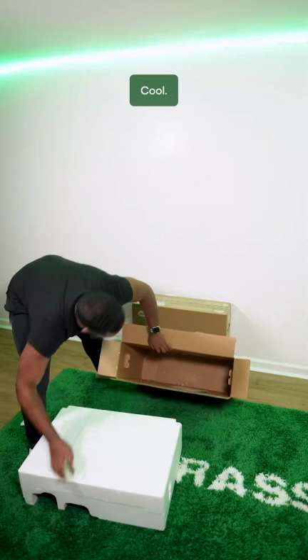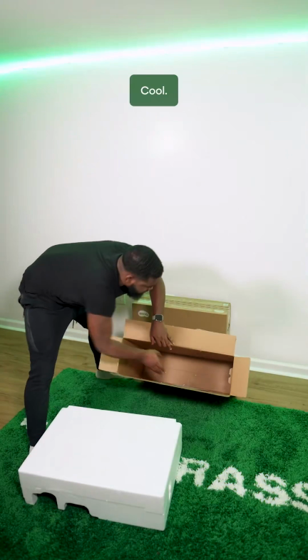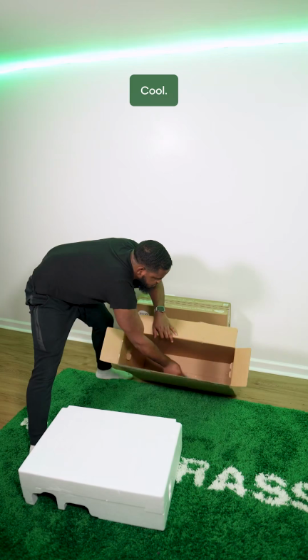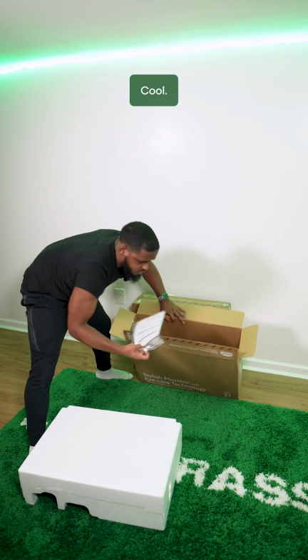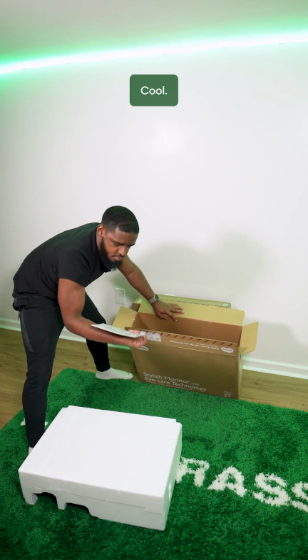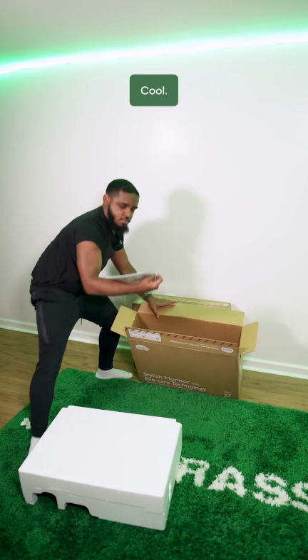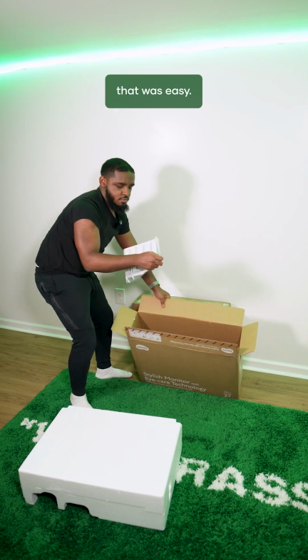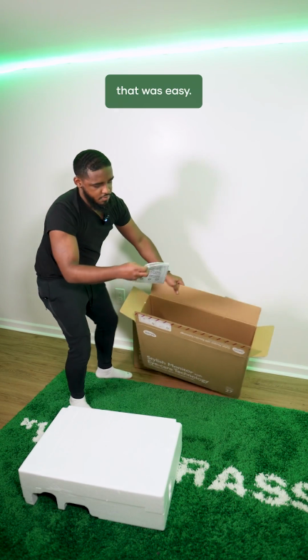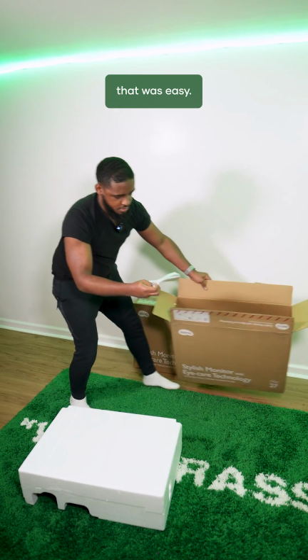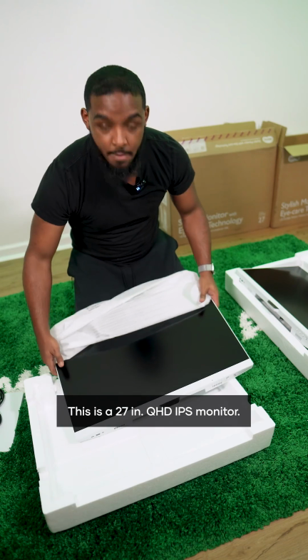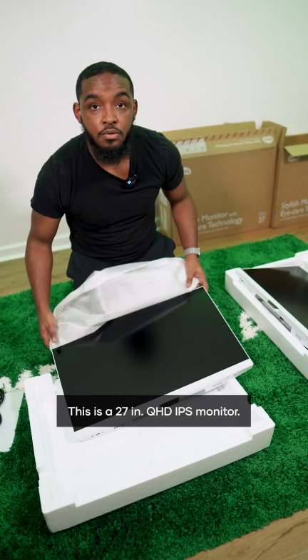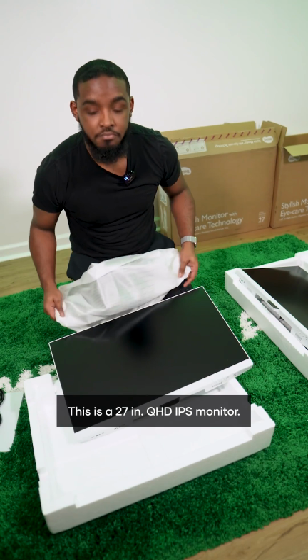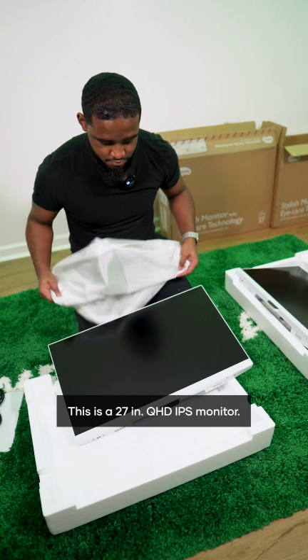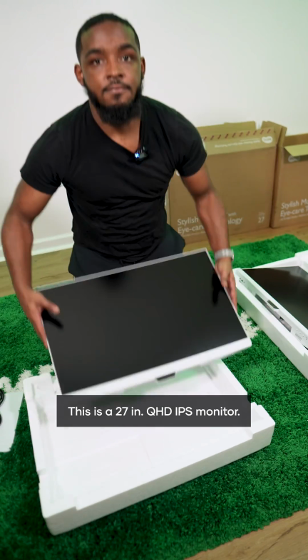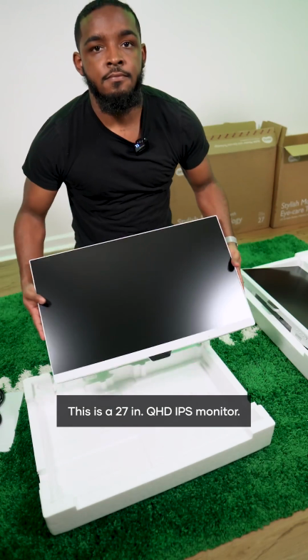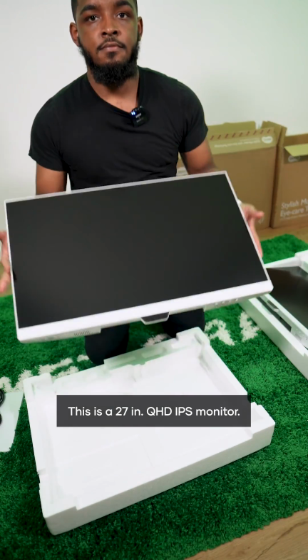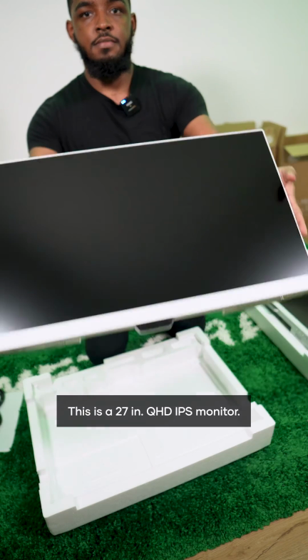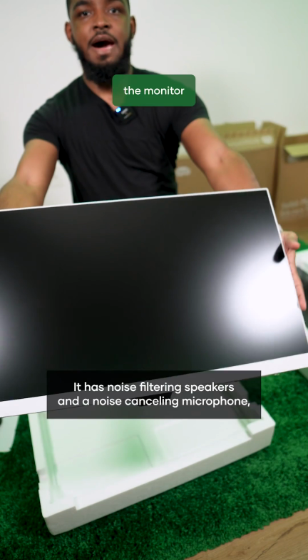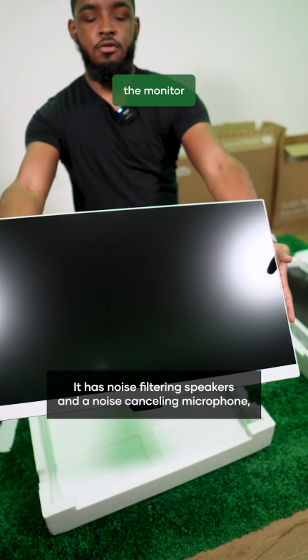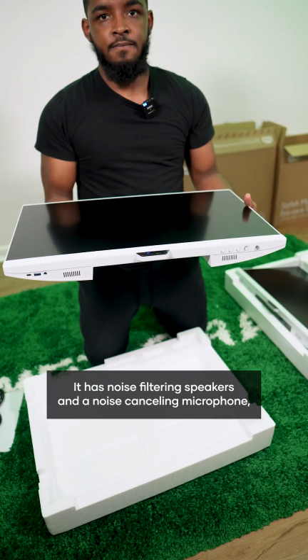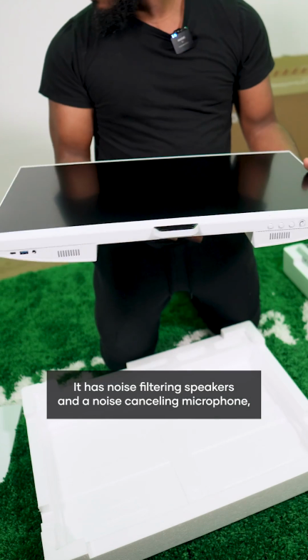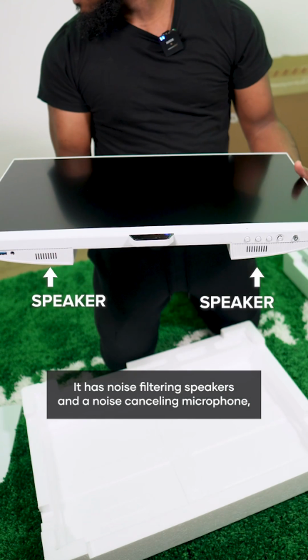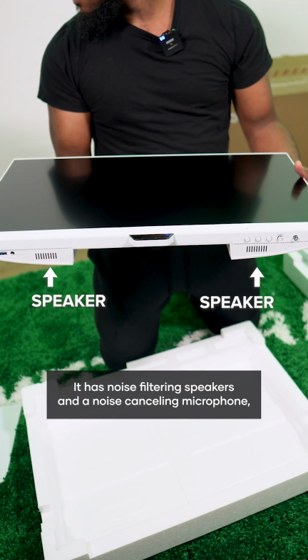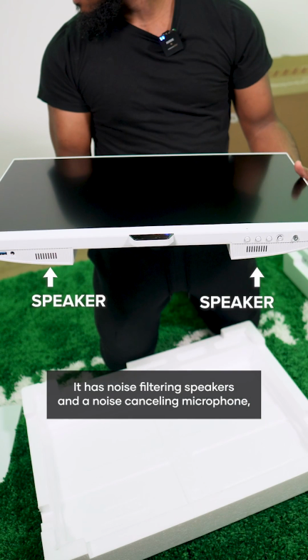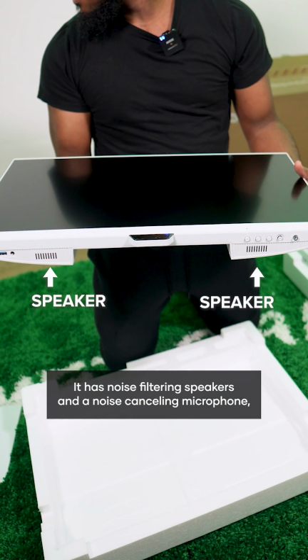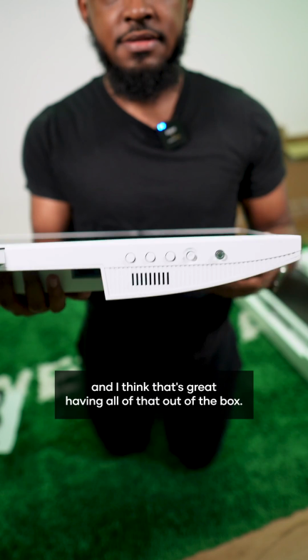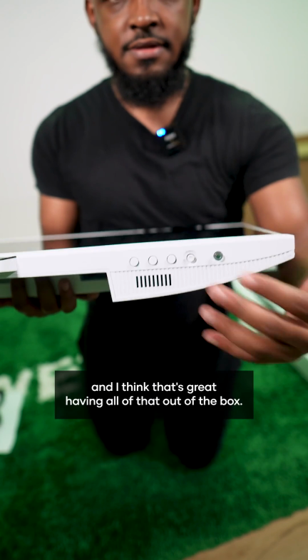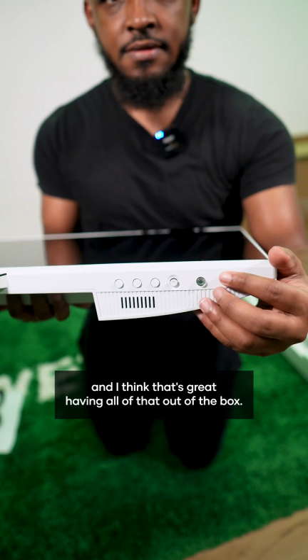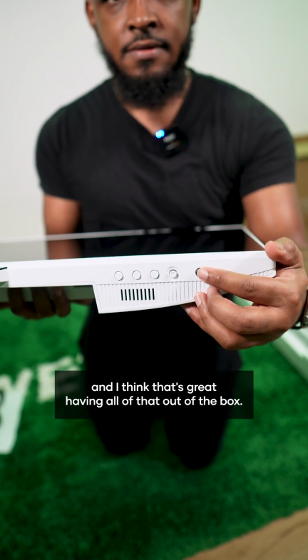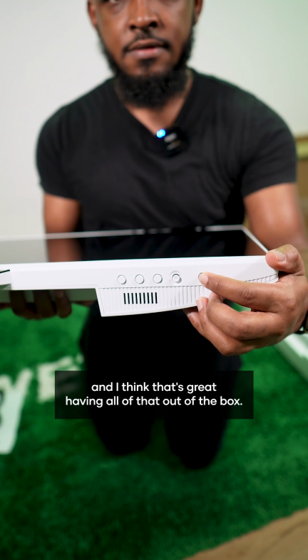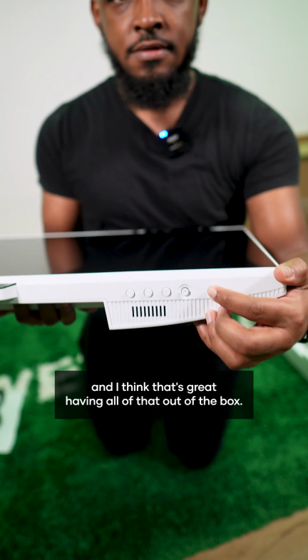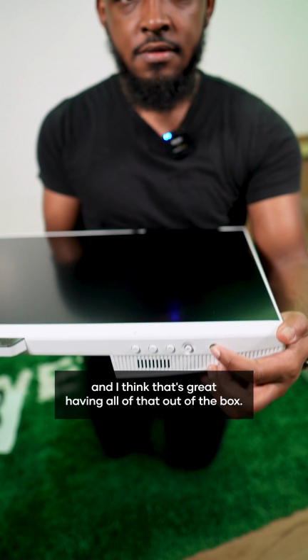Okay cool, that was easy. This is a 27-inch QHD IPS monitor. It has noise filtering speakers and a noise canceling microphone, and I think that's great having all of that out of the box.